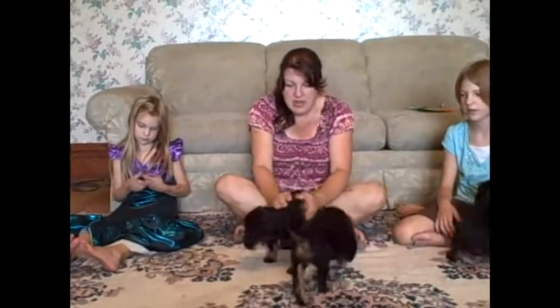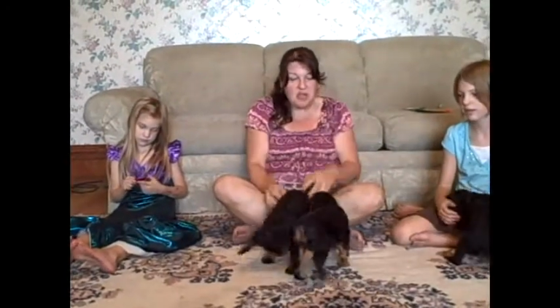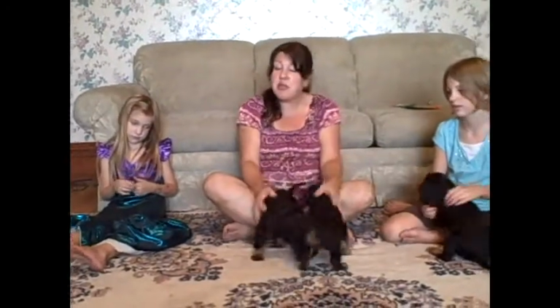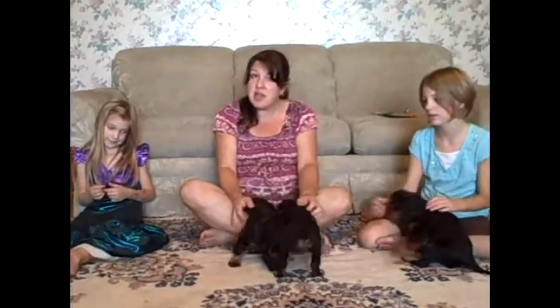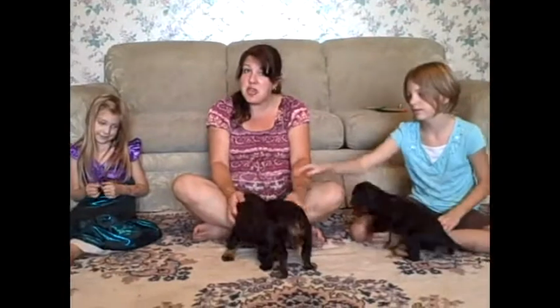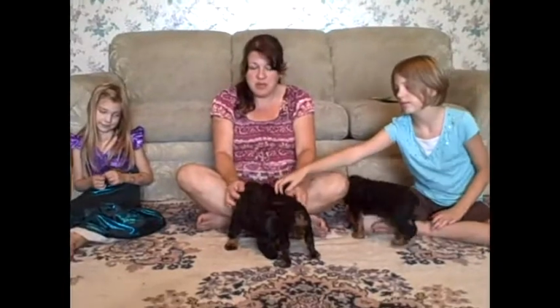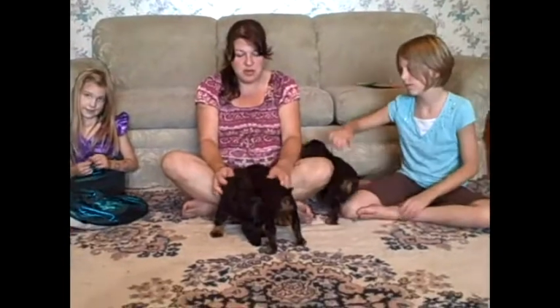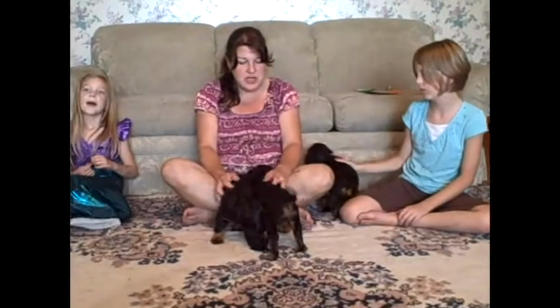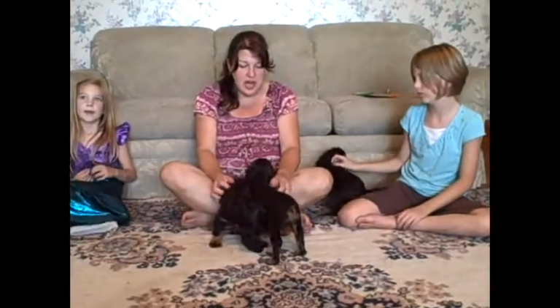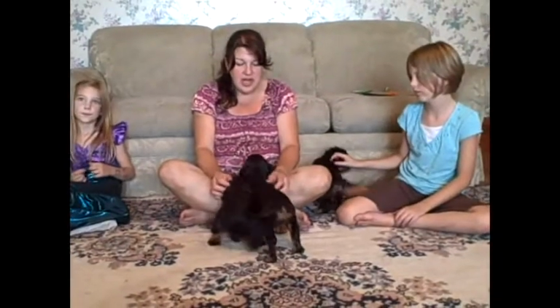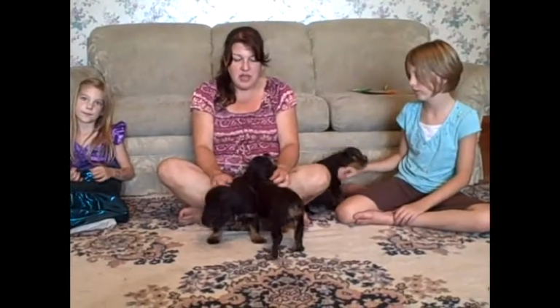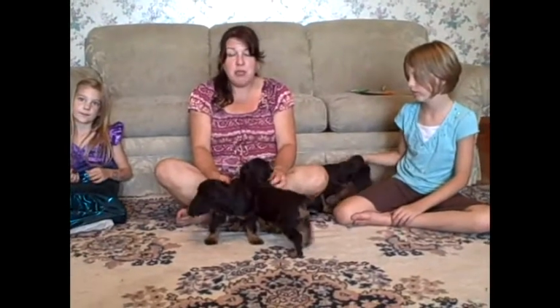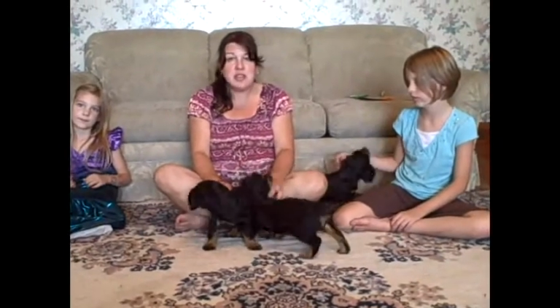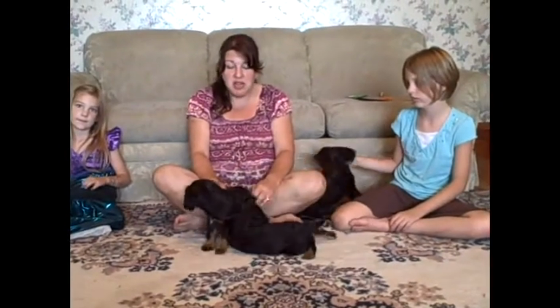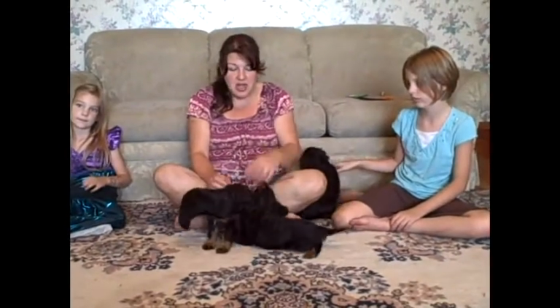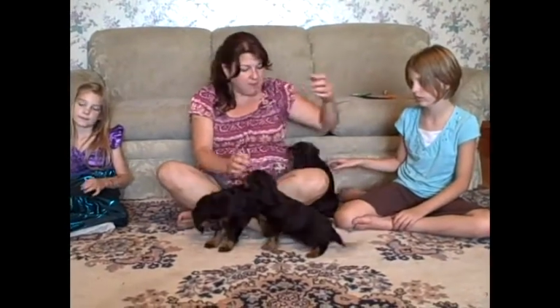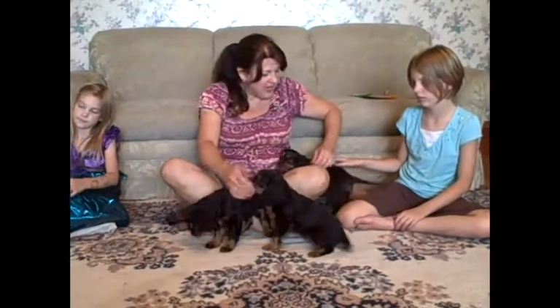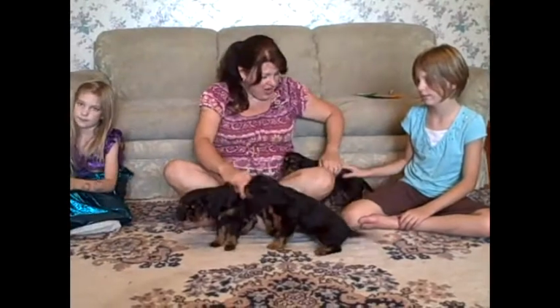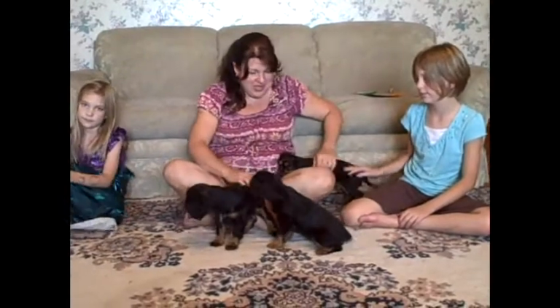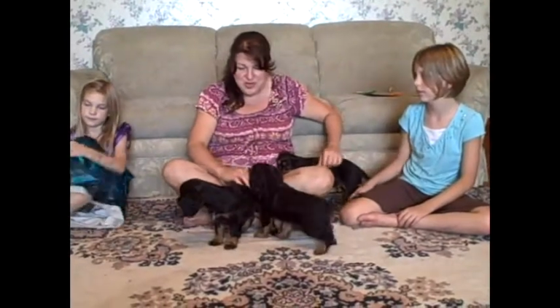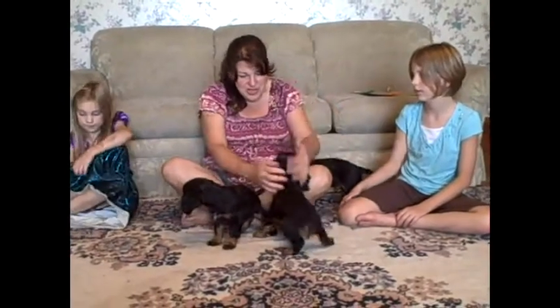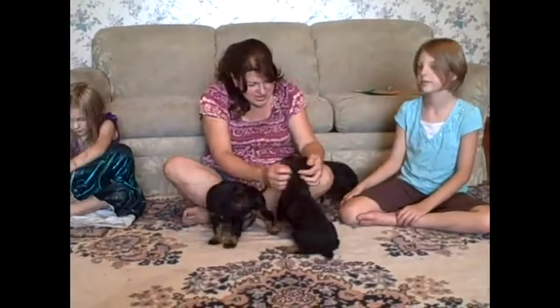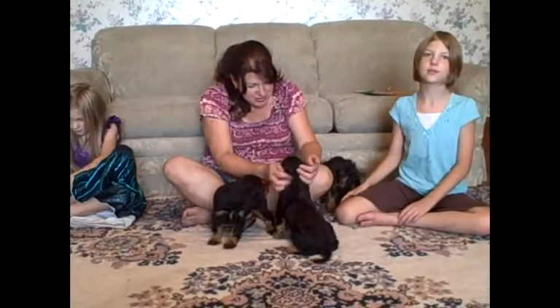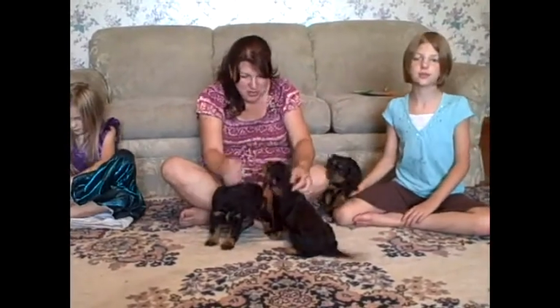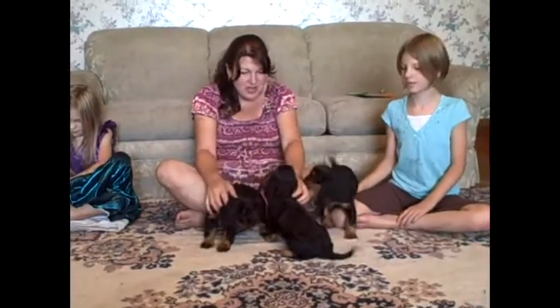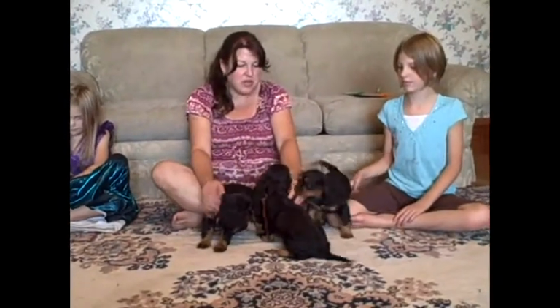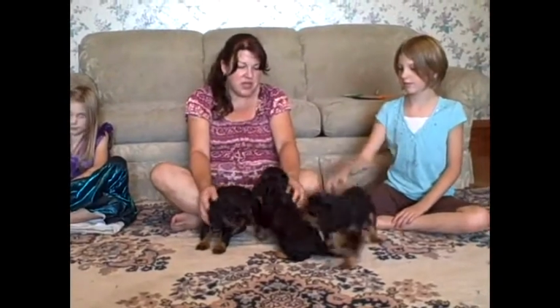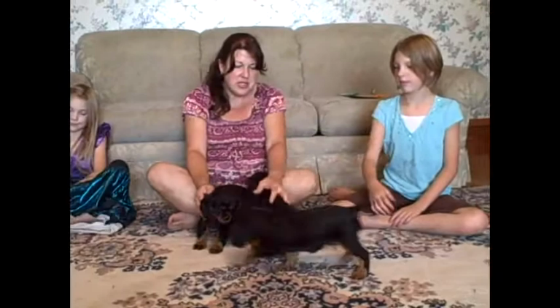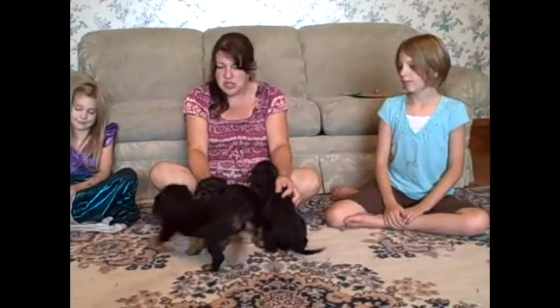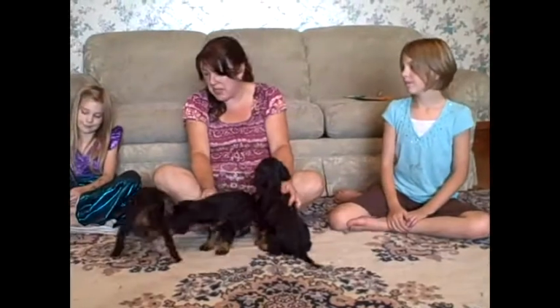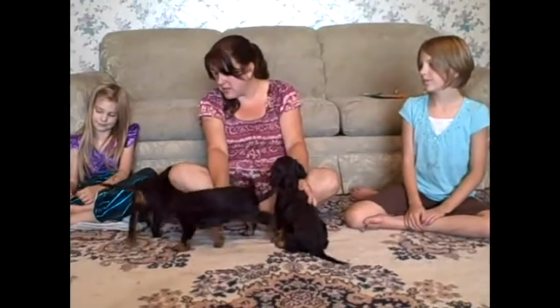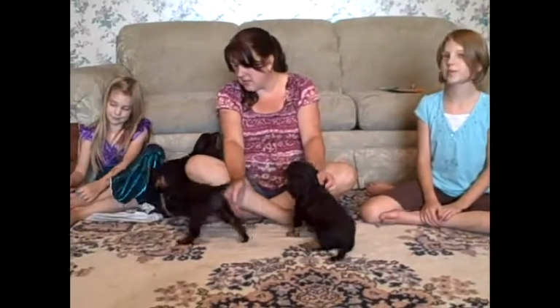They've had their first health checkup with the vet and their first set of shots, and they're in perfect health. Obviously well socialized — they just love people. These are going to be such good companions to somebody.